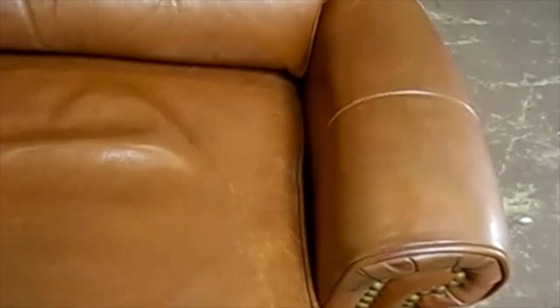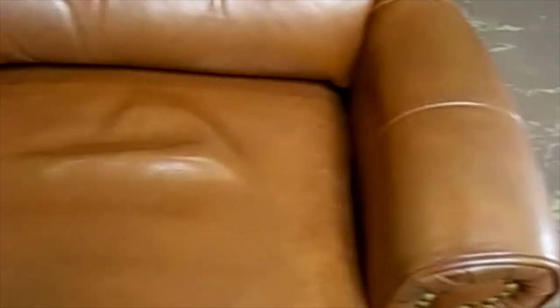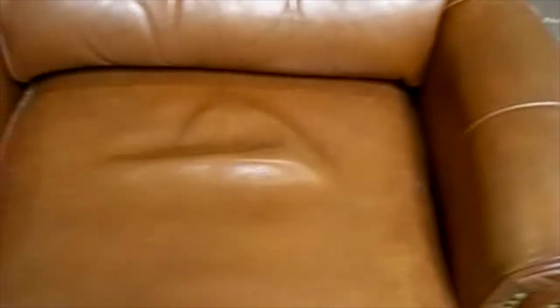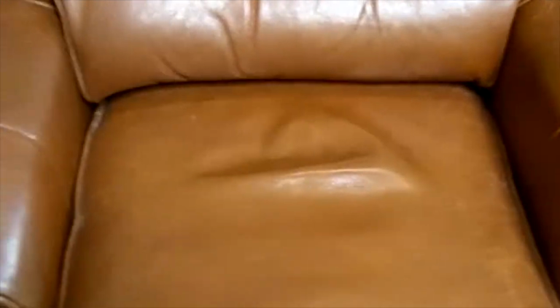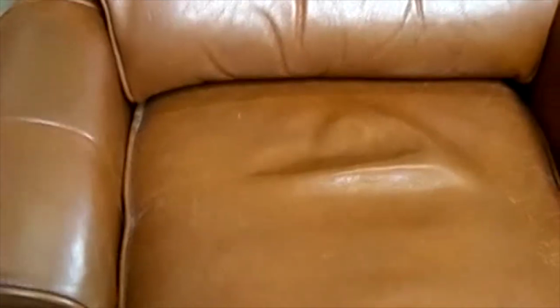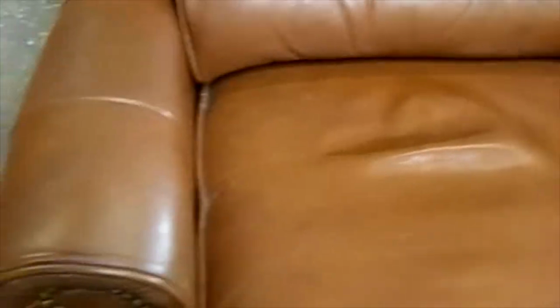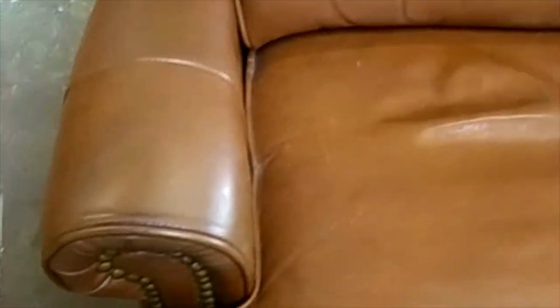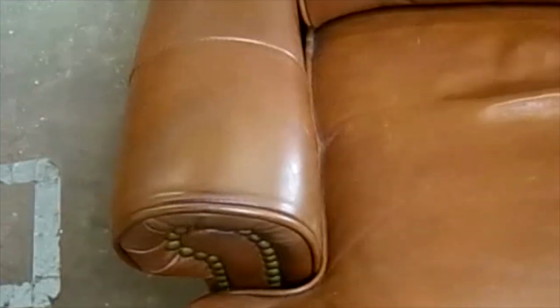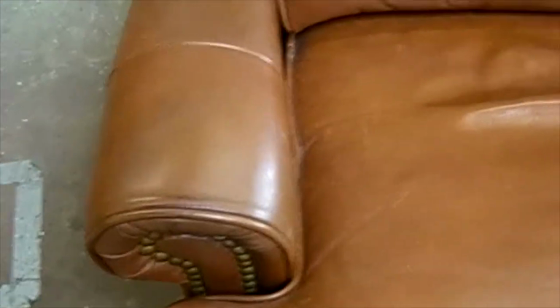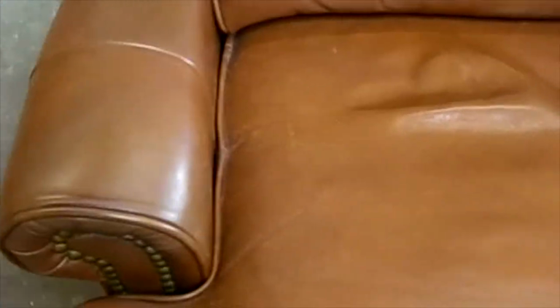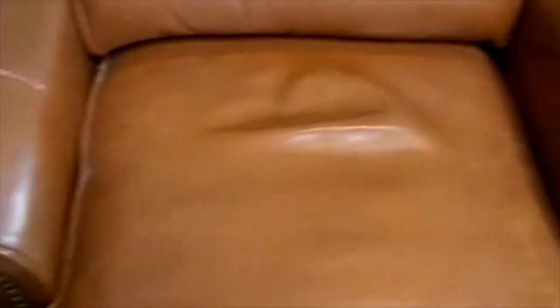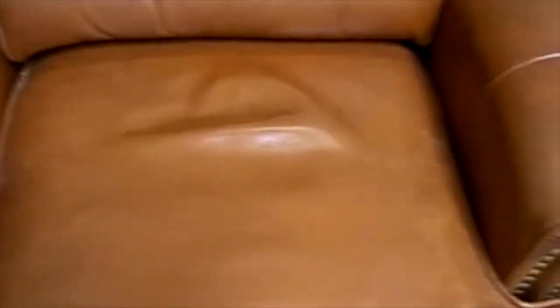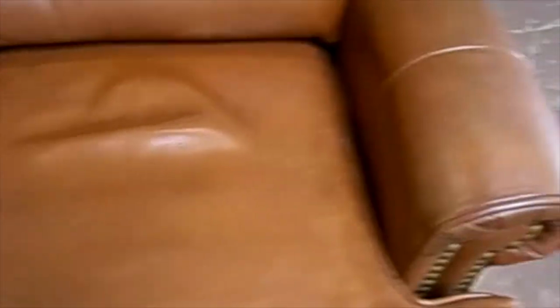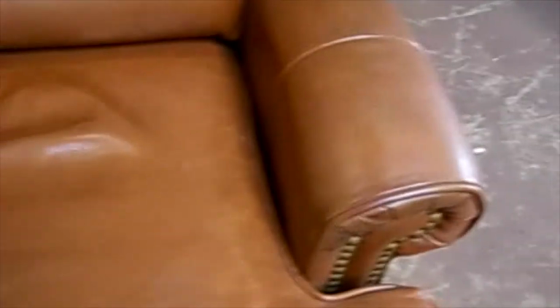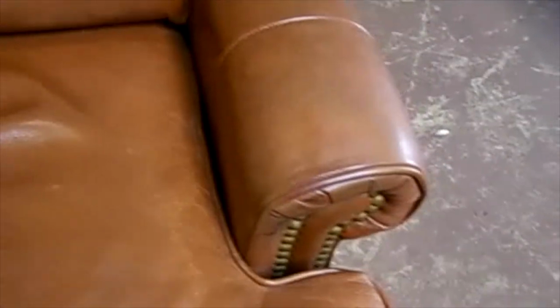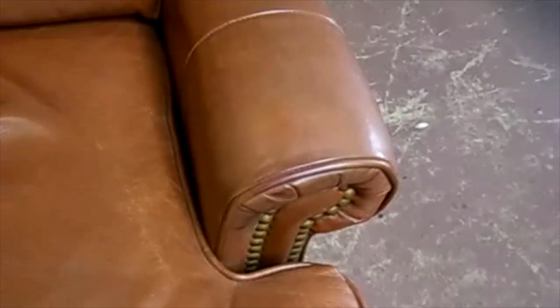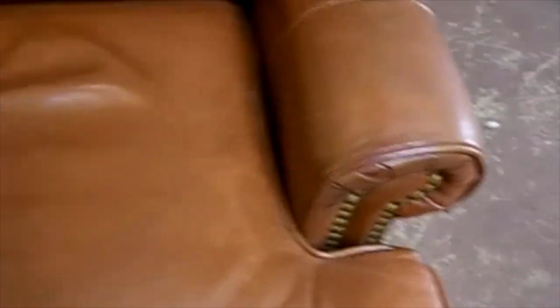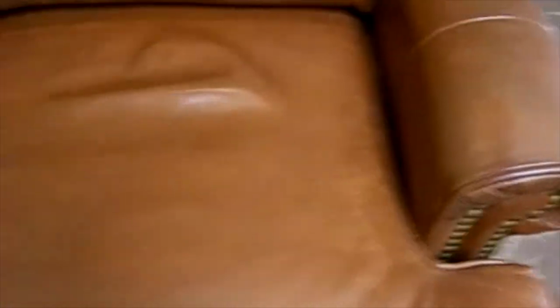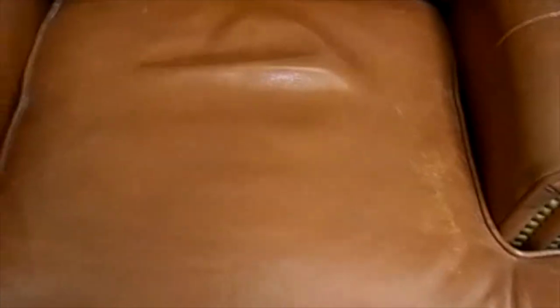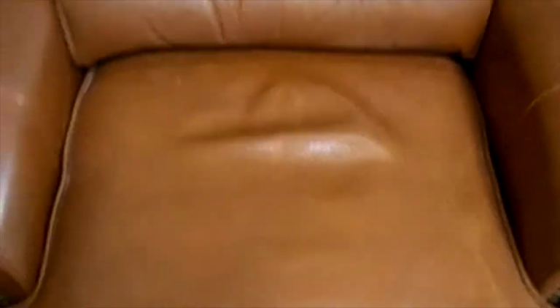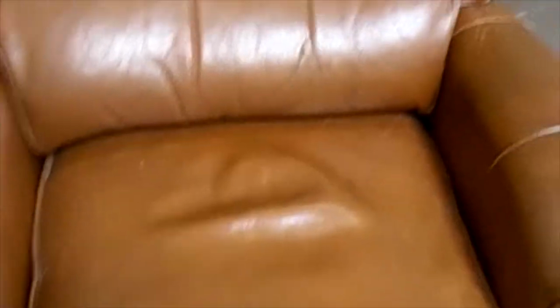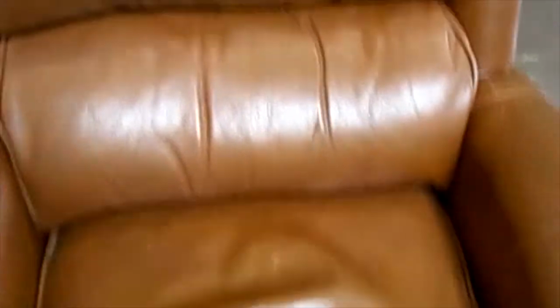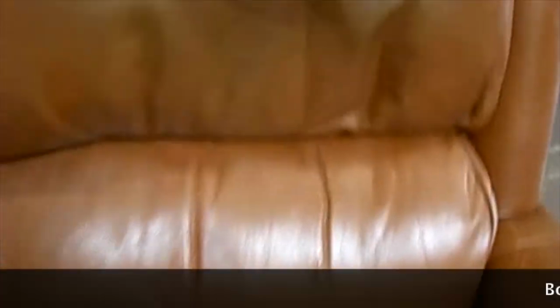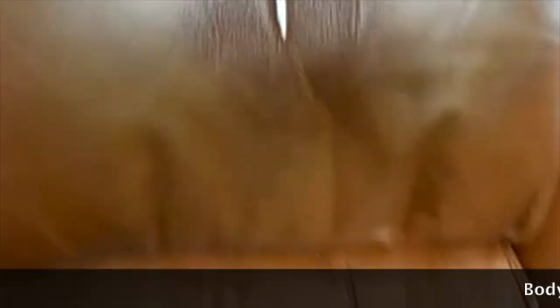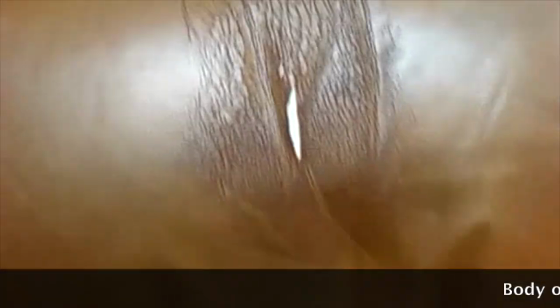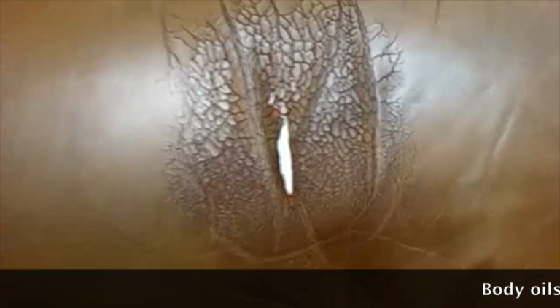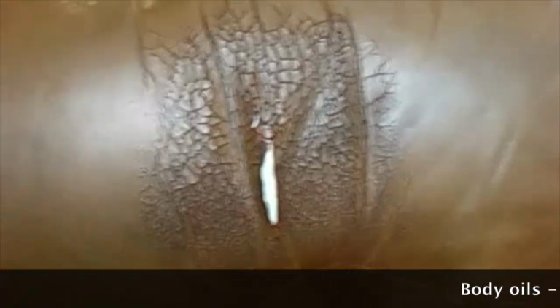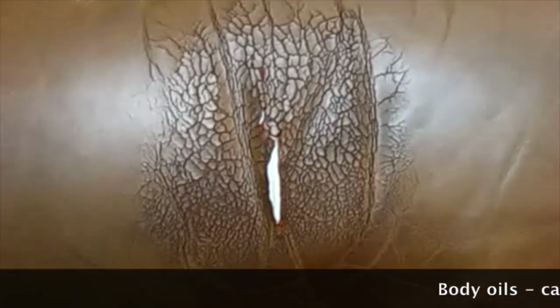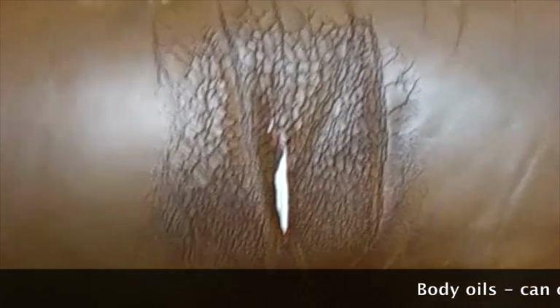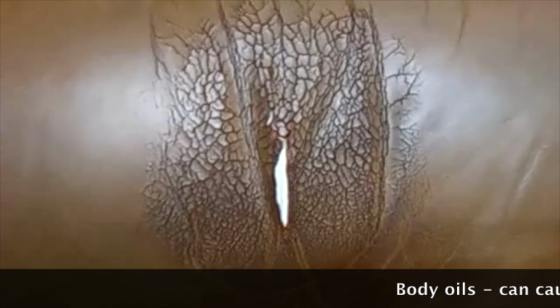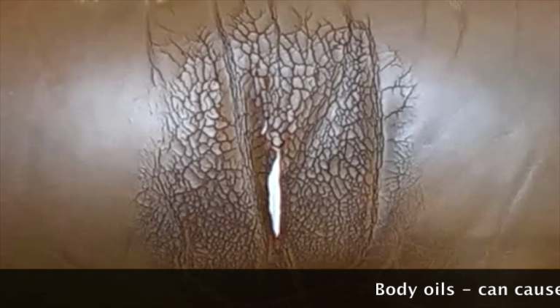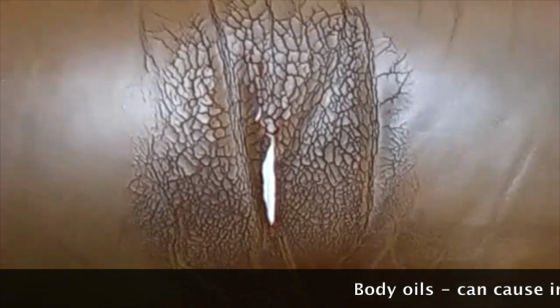Oftentimes we'll see it on the armrests as well, but this individual clearly doesn't sit with his or her hands on the leather, whereas their head is against the leather — as you can see the effect it's having.